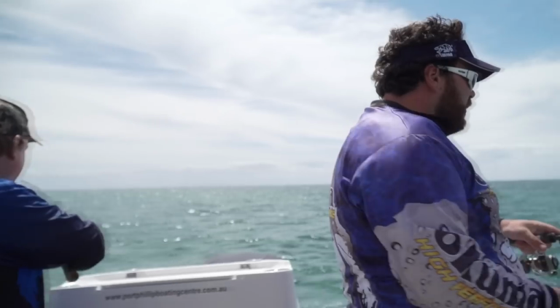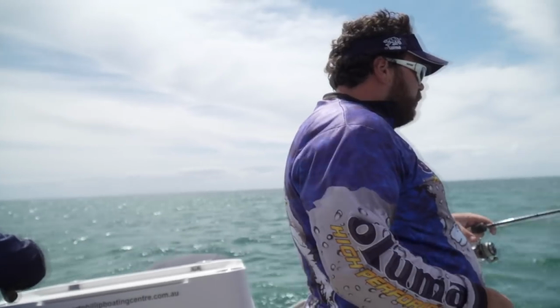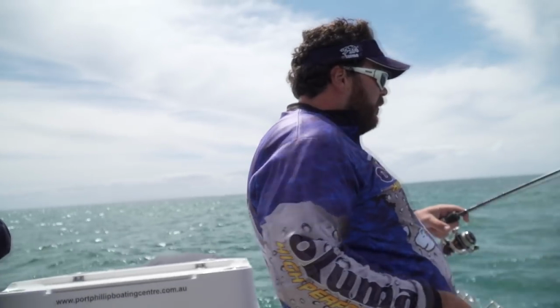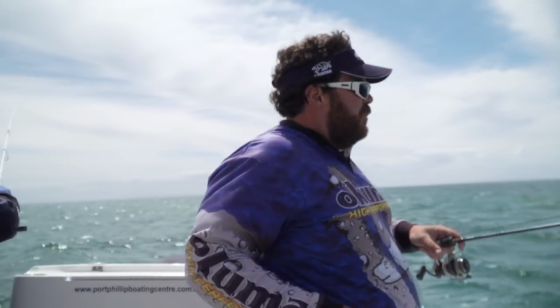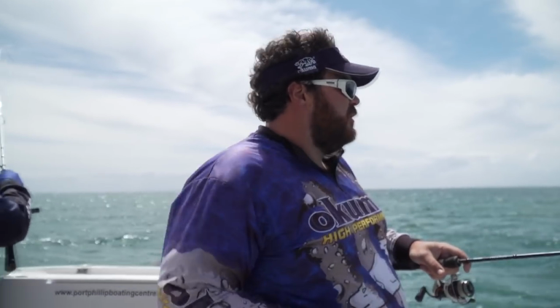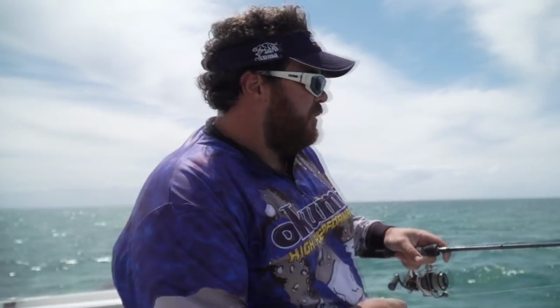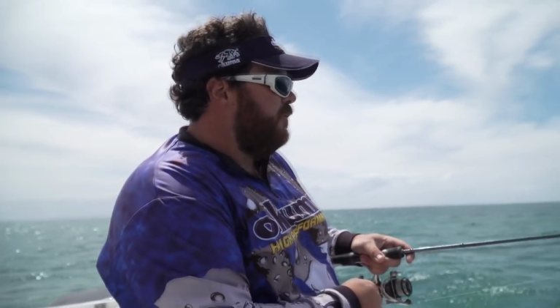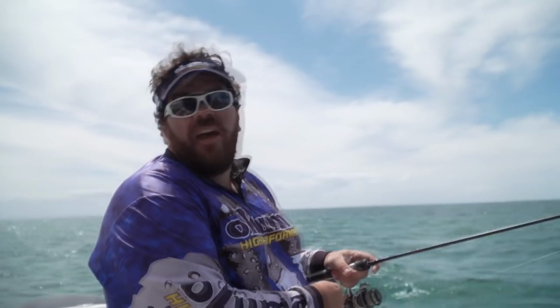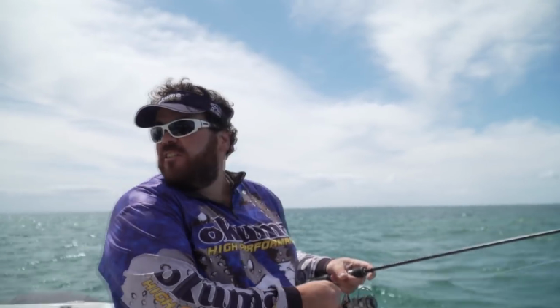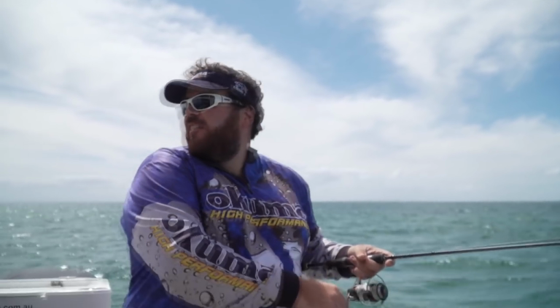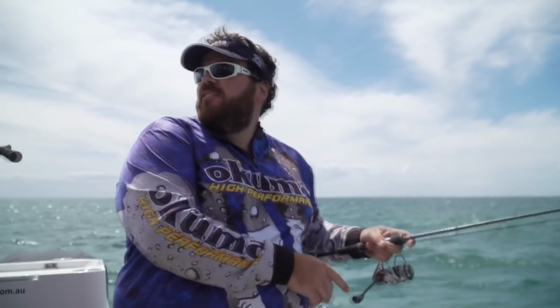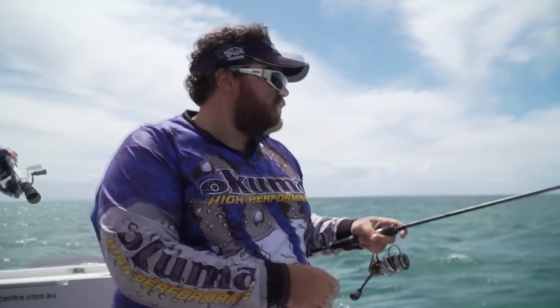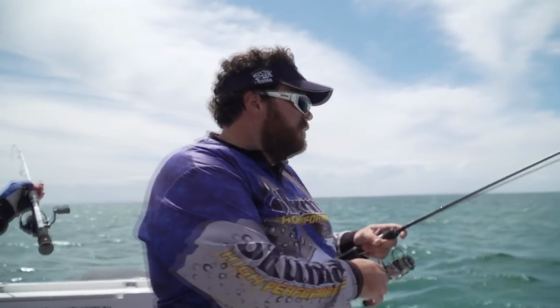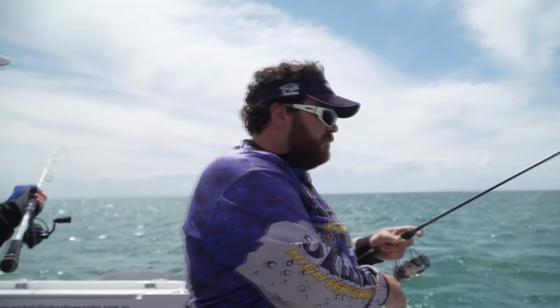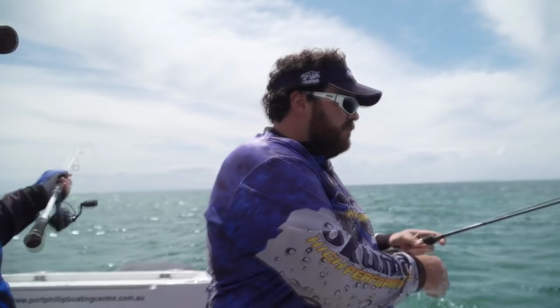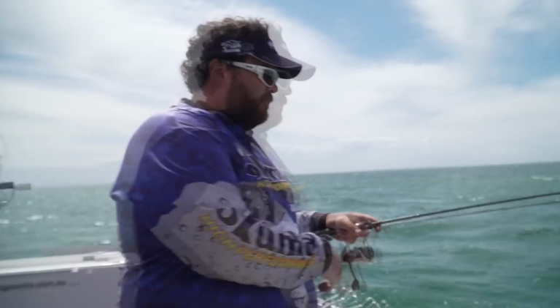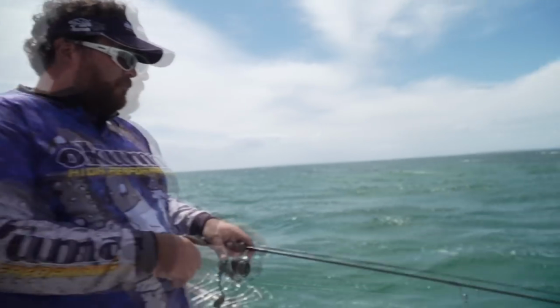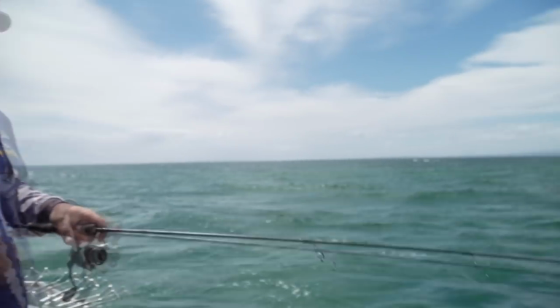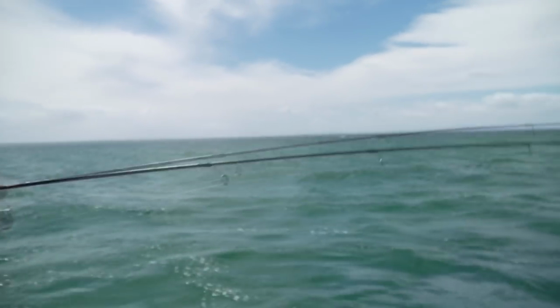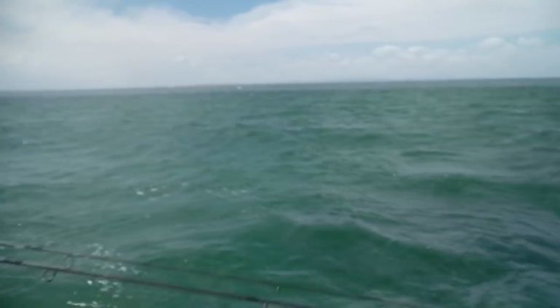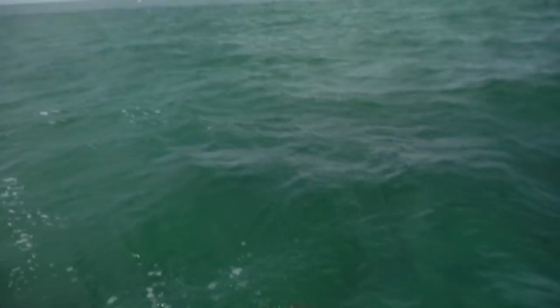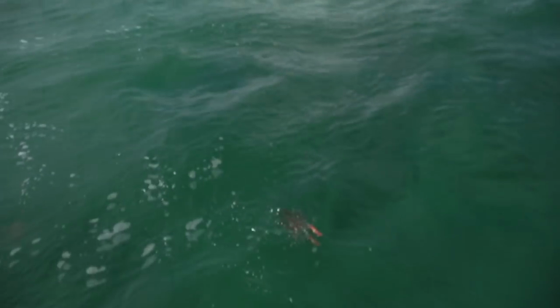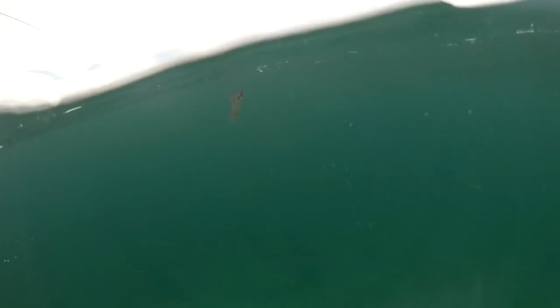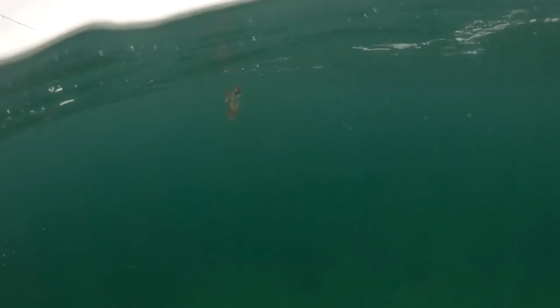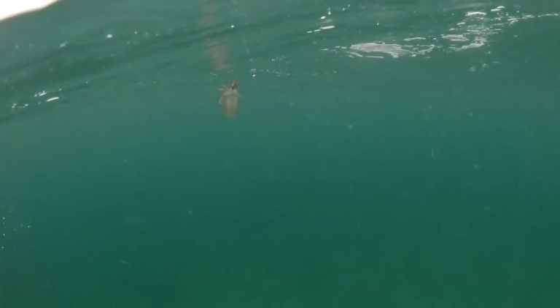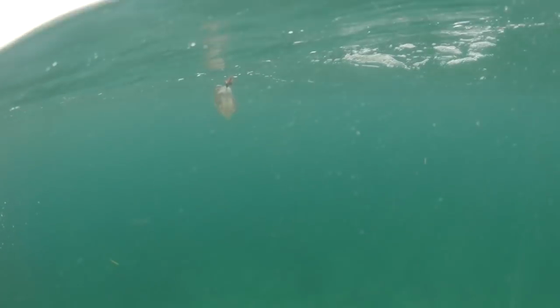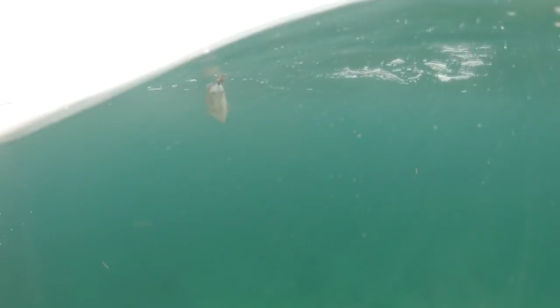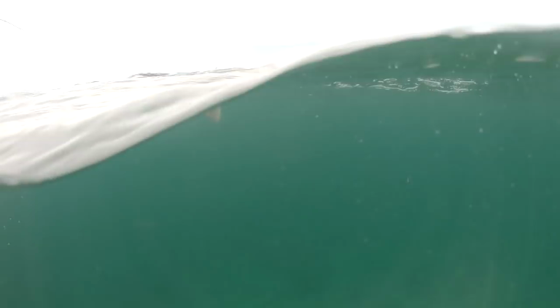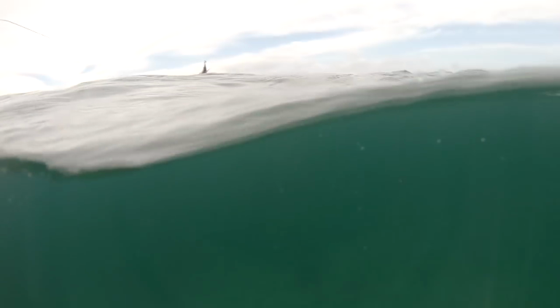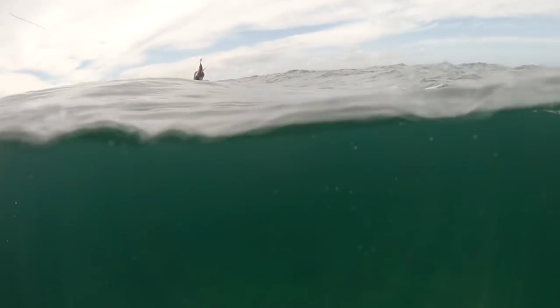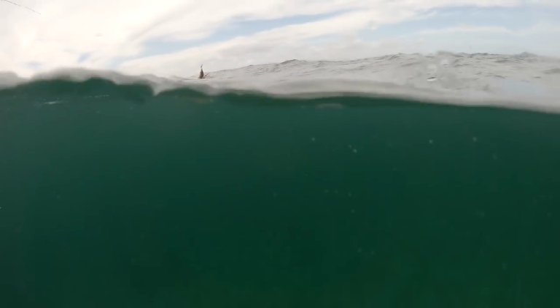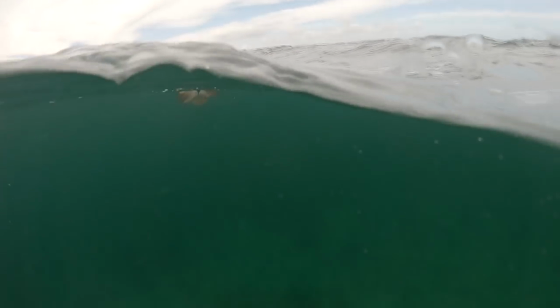Definitely one of those species — good fun to catch, and as you say, they are definitely tasty. Yeah, and good fun, pretty cool environment up on these flats chasing them as well. That is awesome, hey, that is crazy.